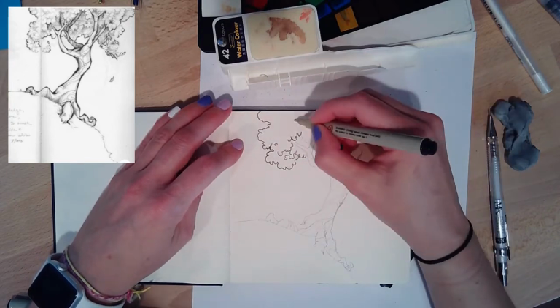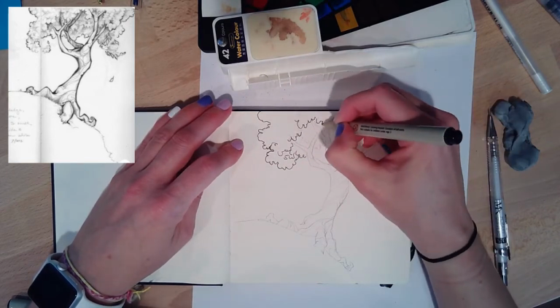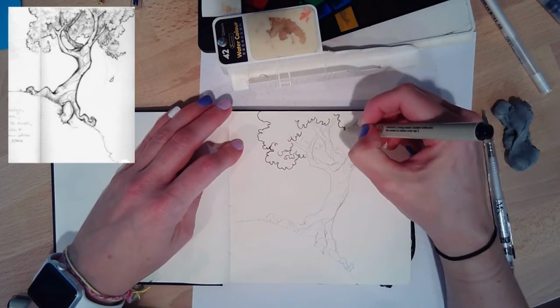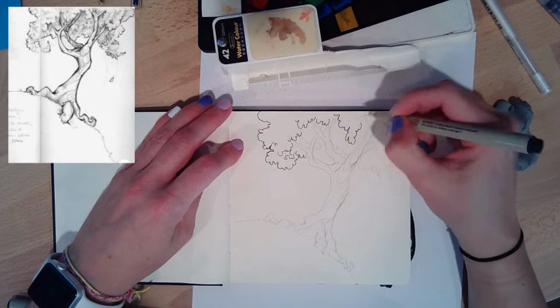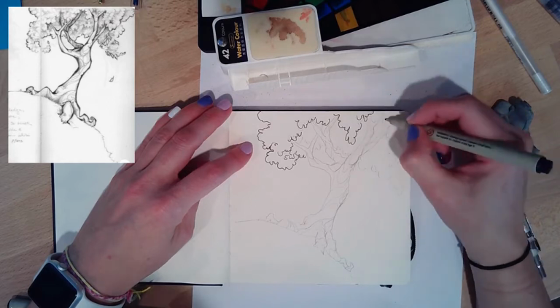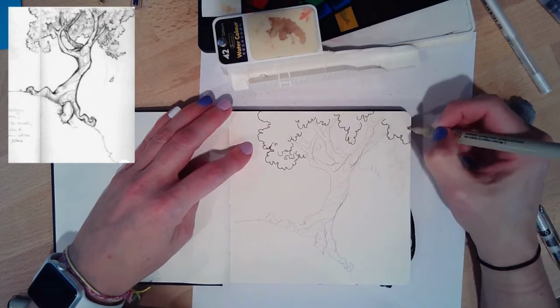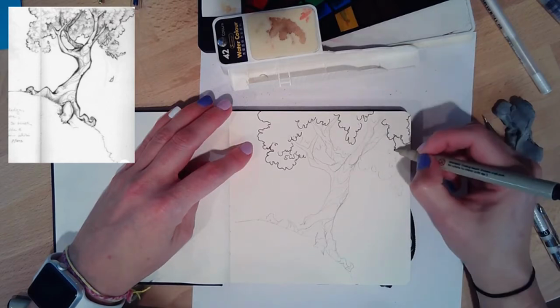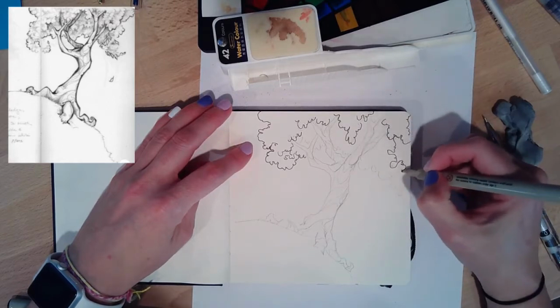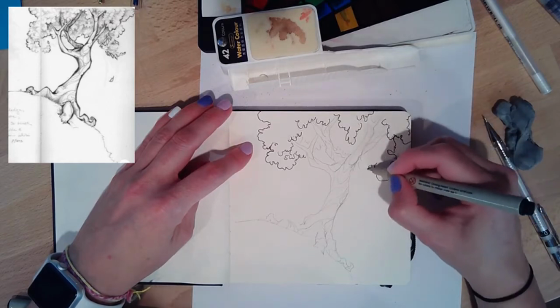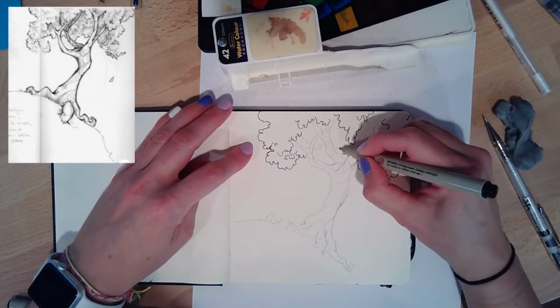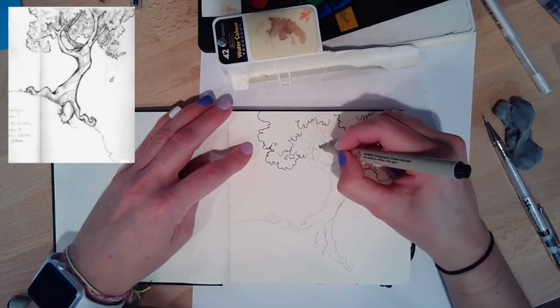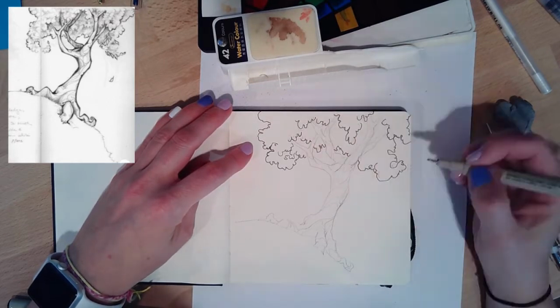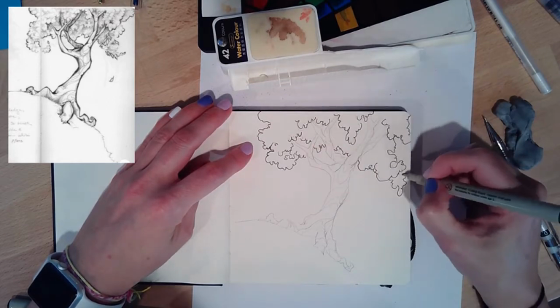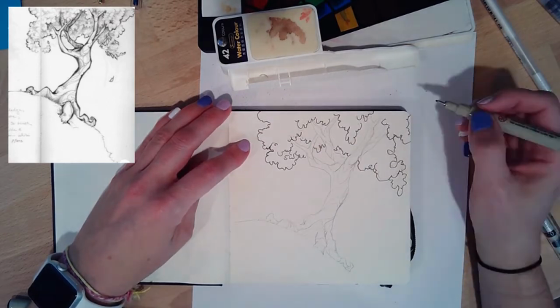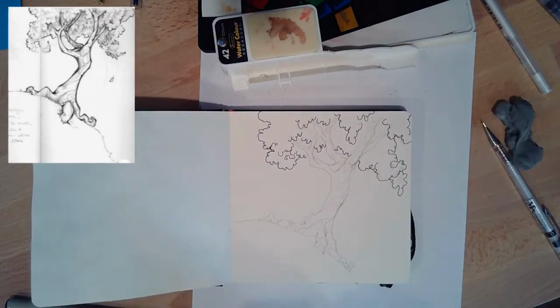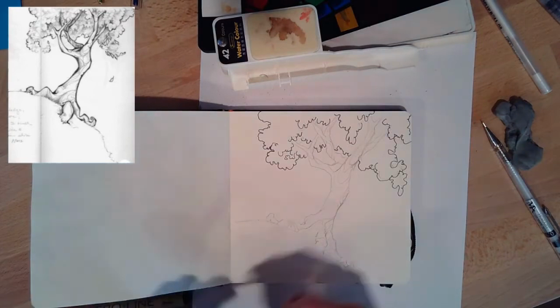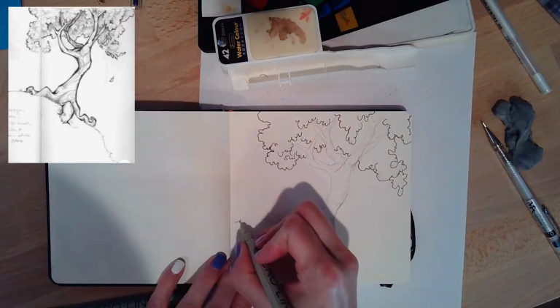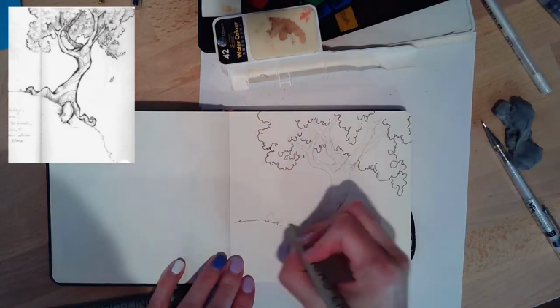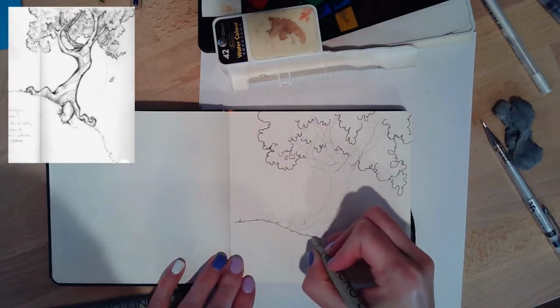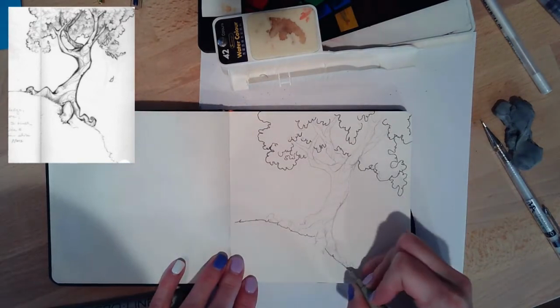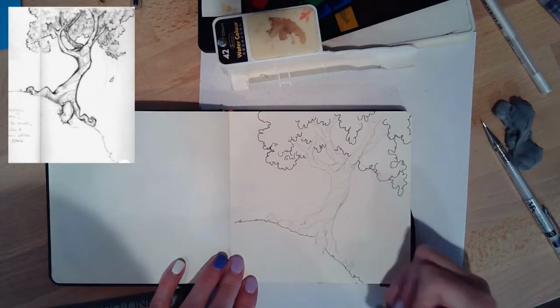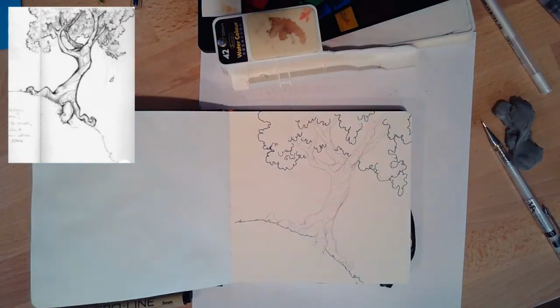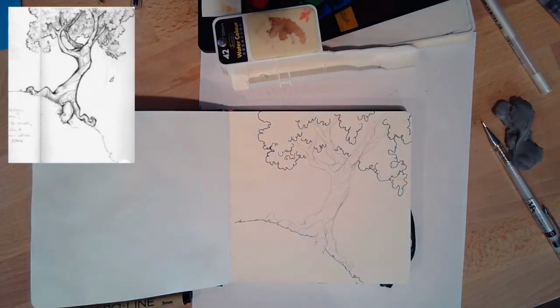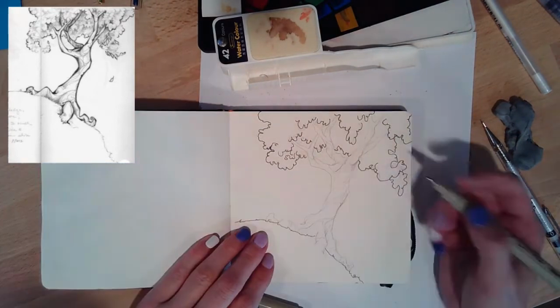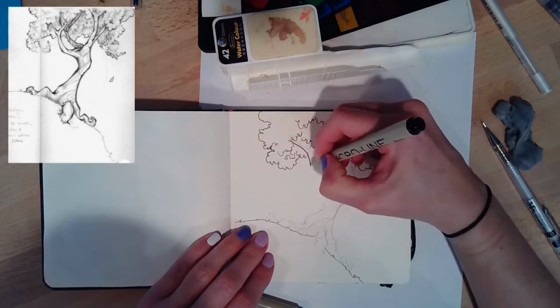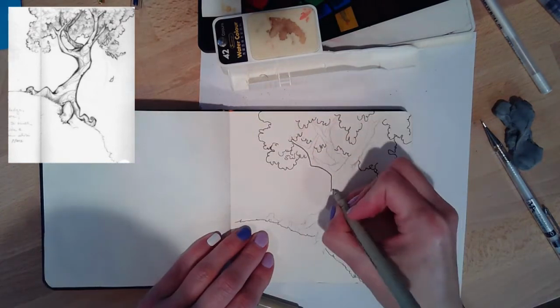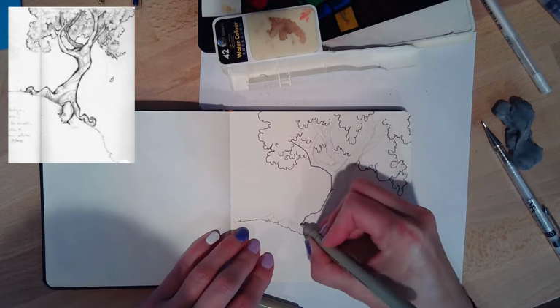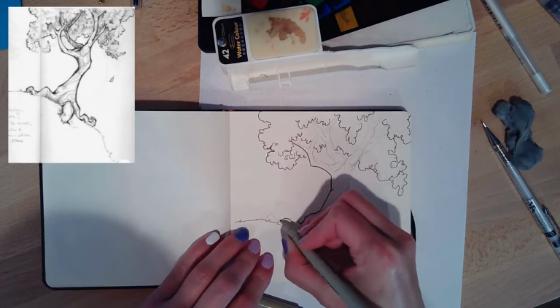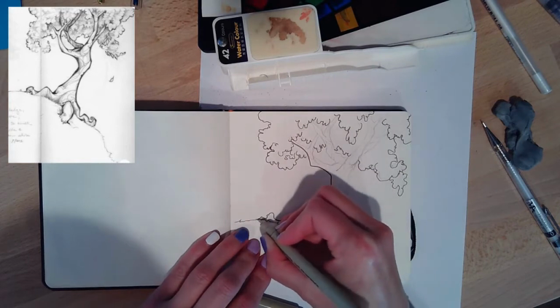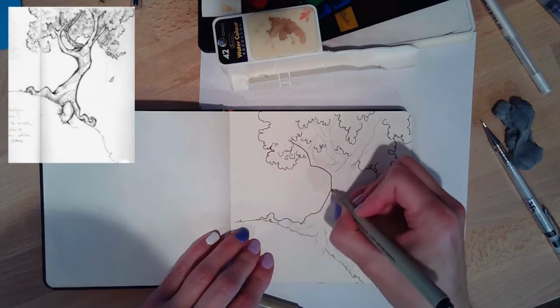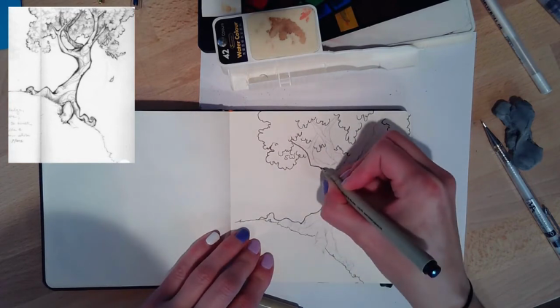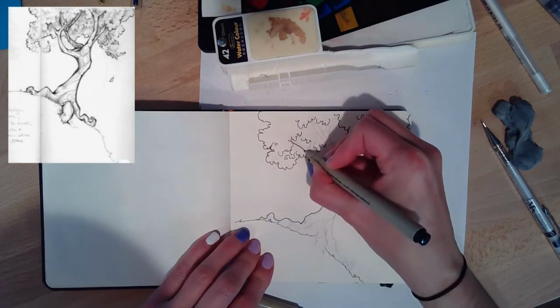Then I went through and added contours on the trunk and branches just to add more of that caricature look of the illustrated tree.